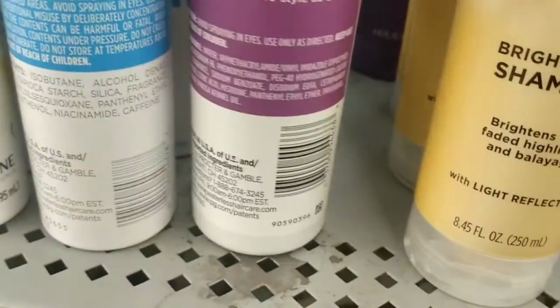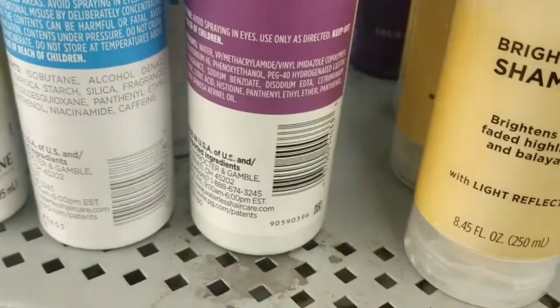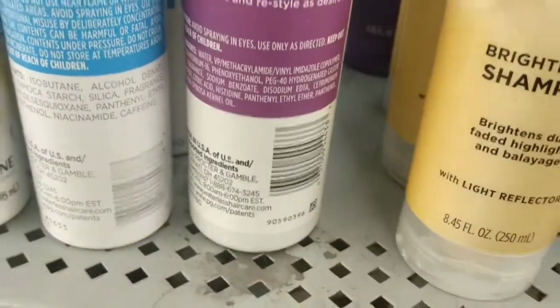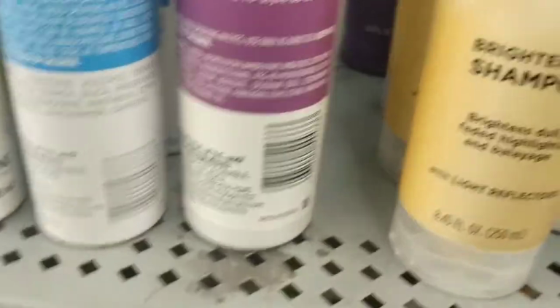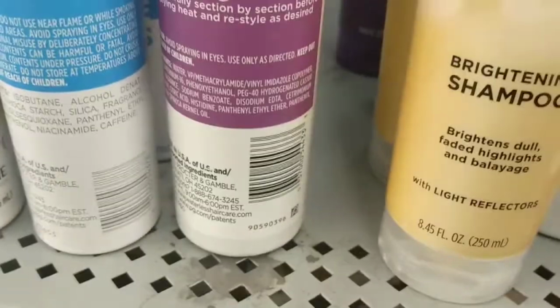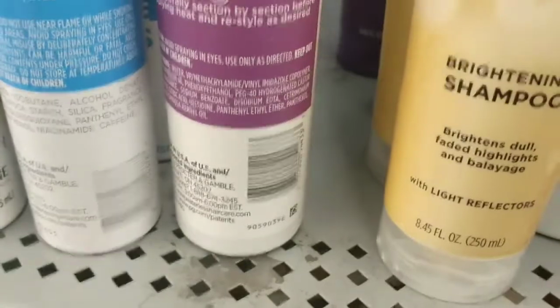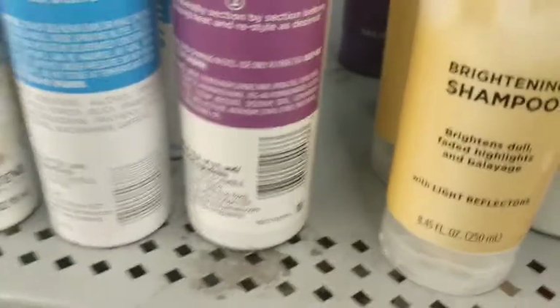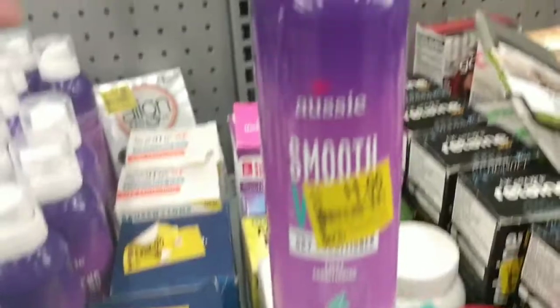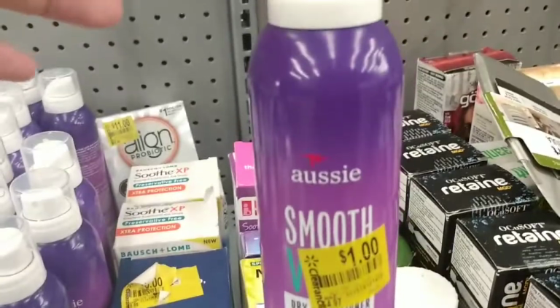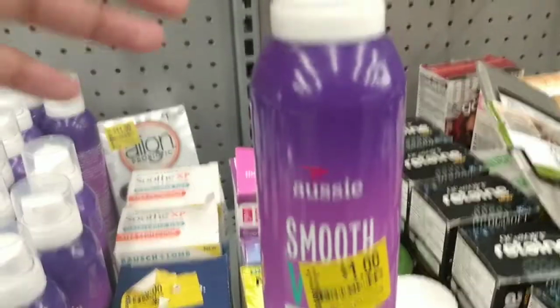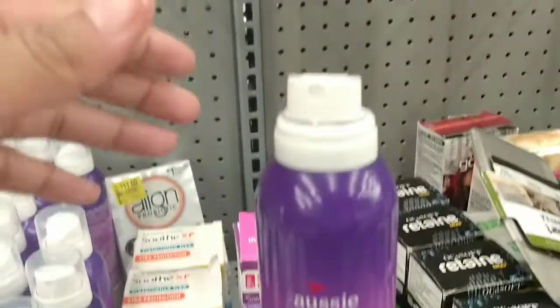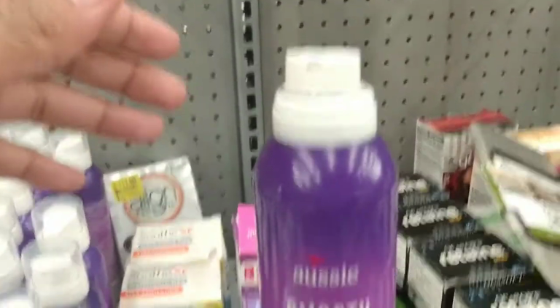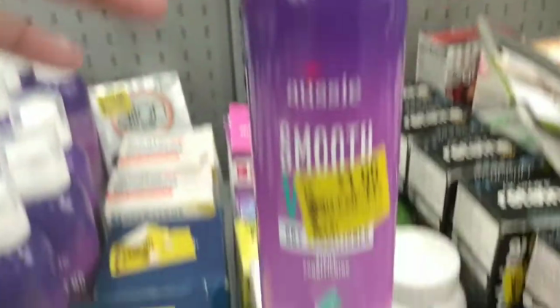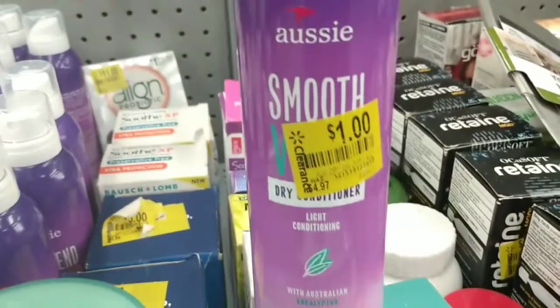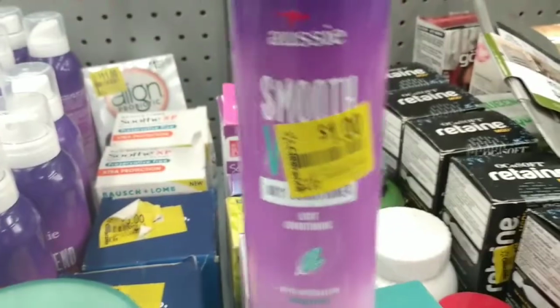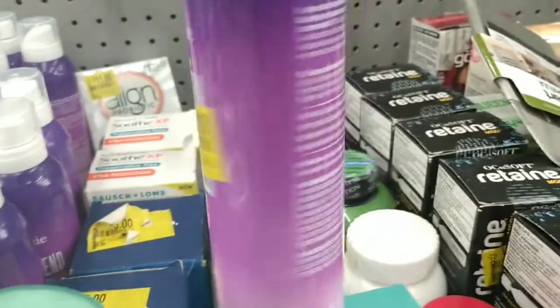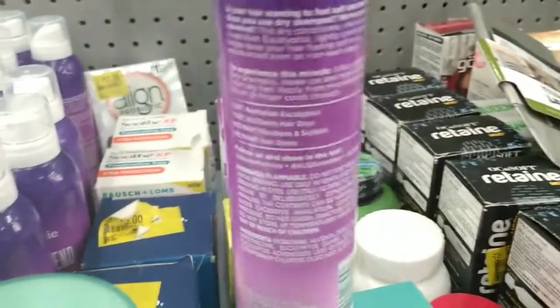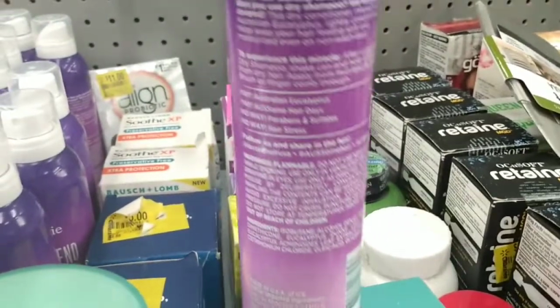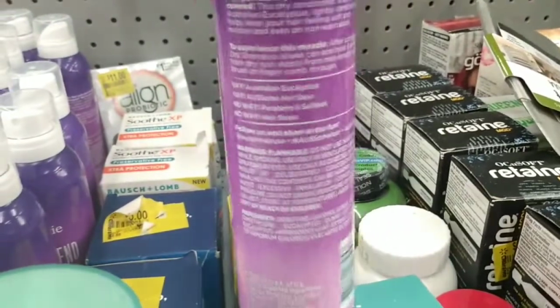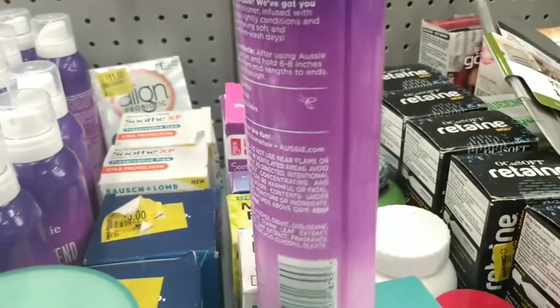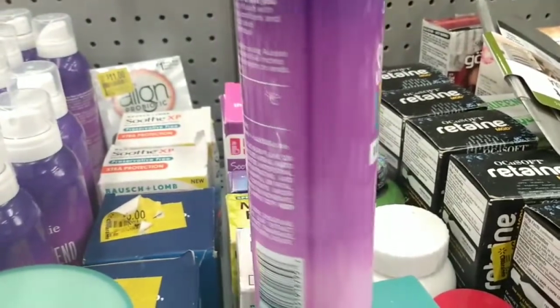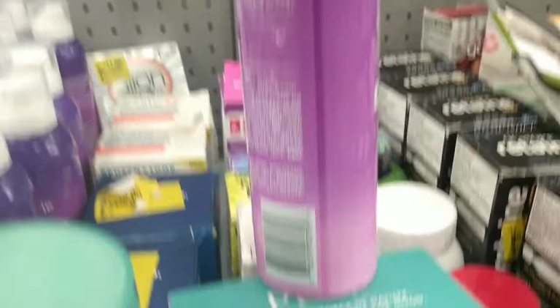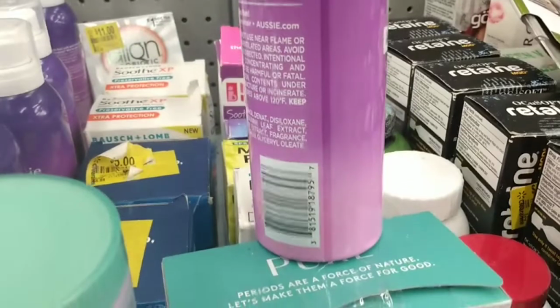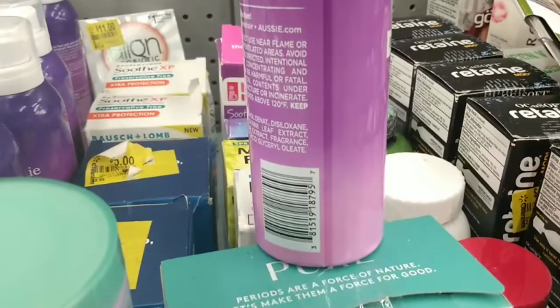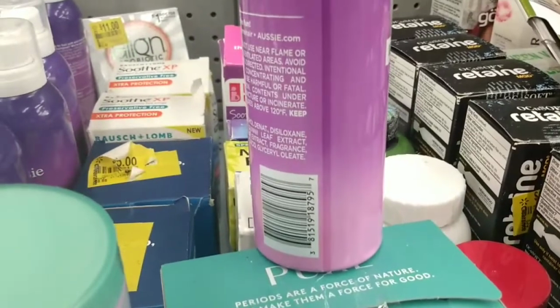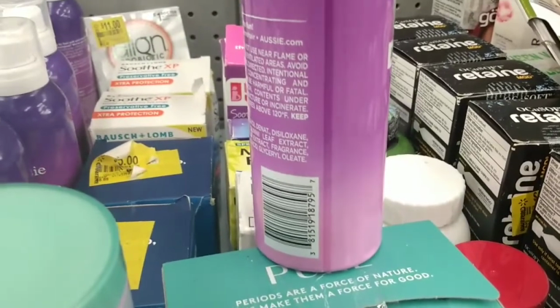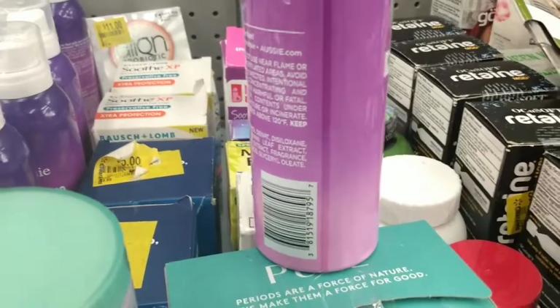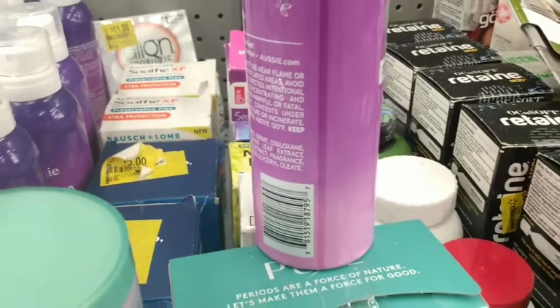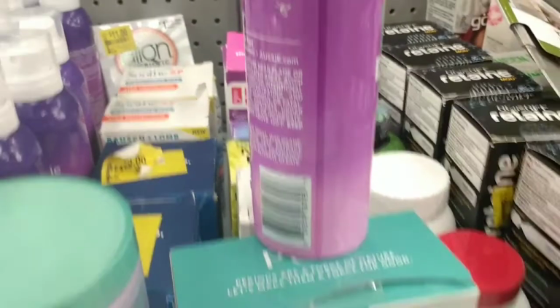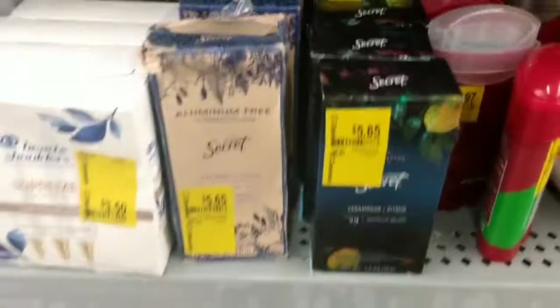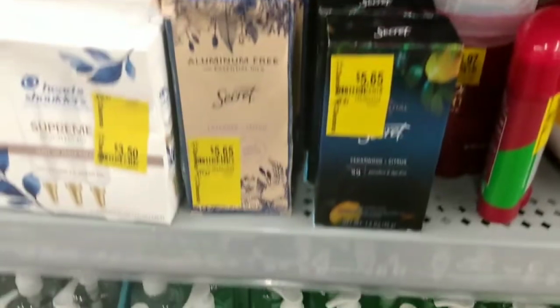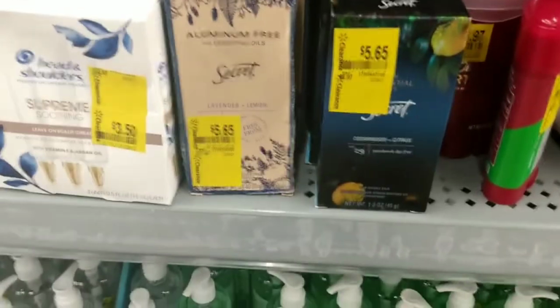The Aussie right here is a dollar. If you use this brand, scan the barcode or just check in the Walmart app.